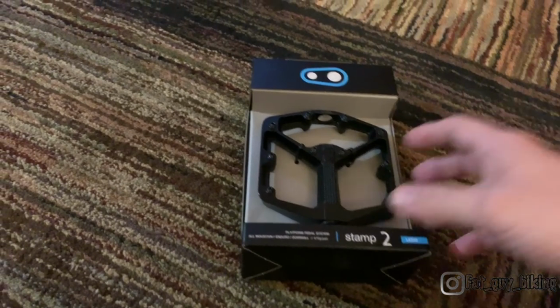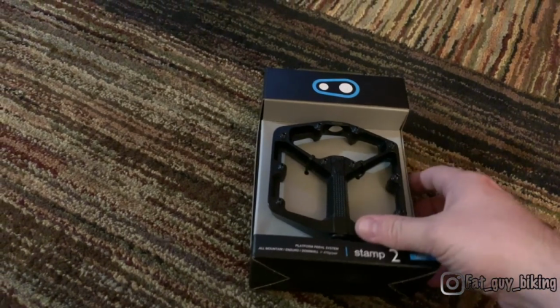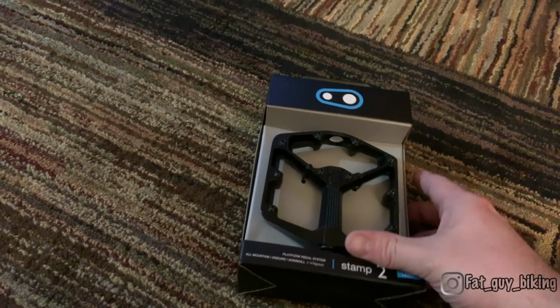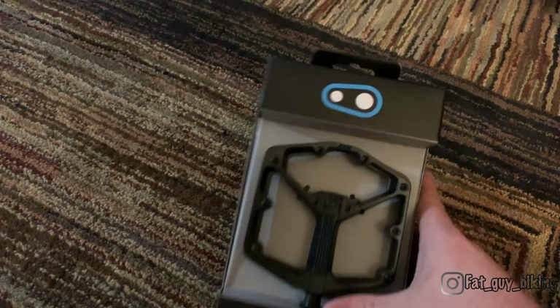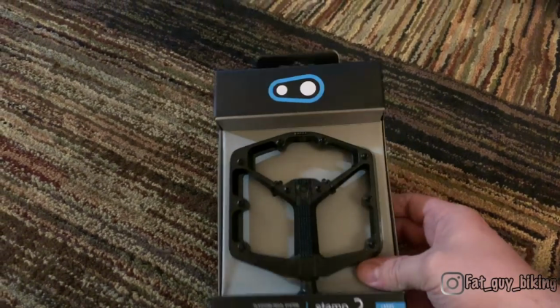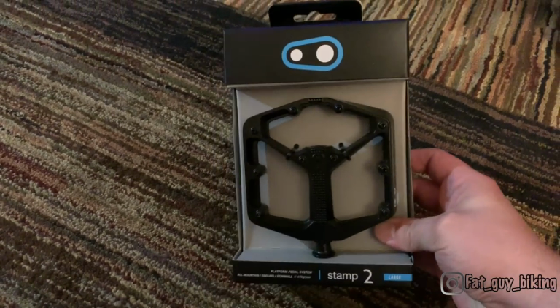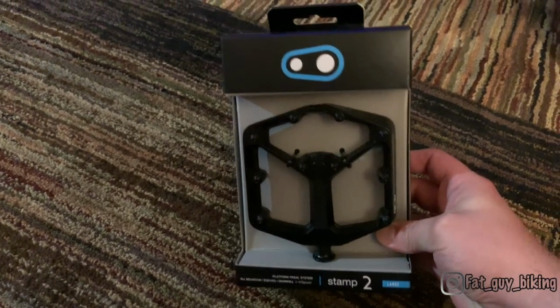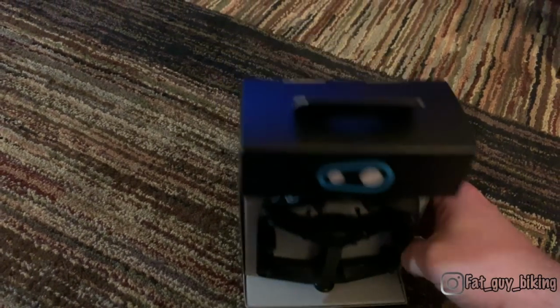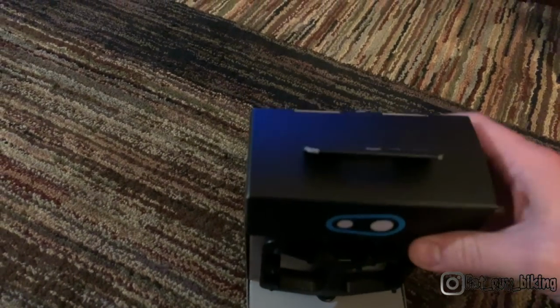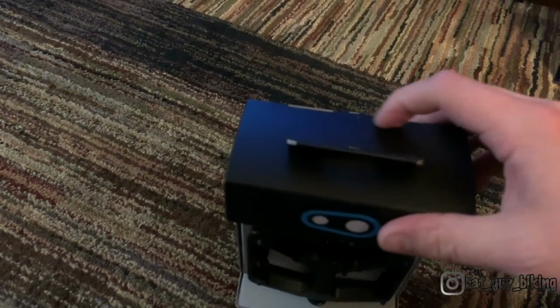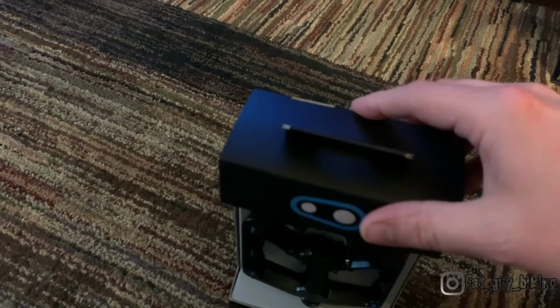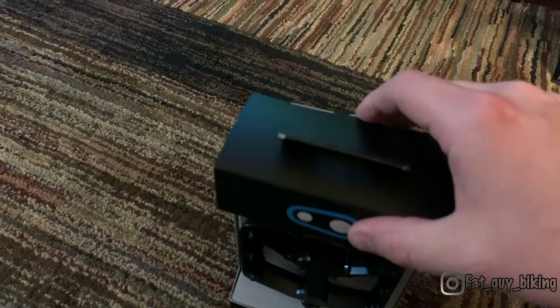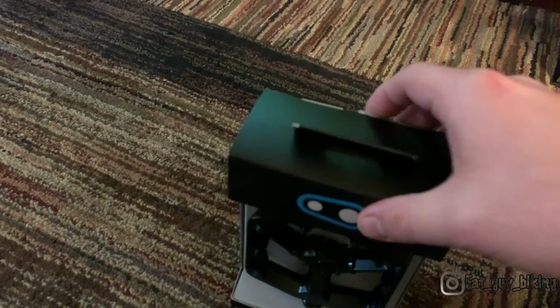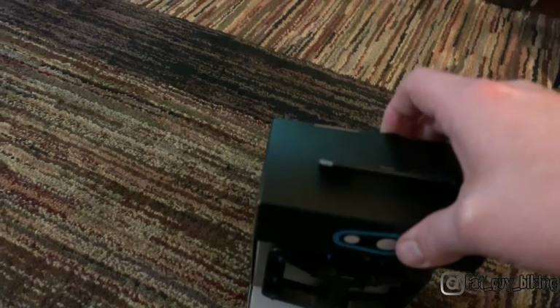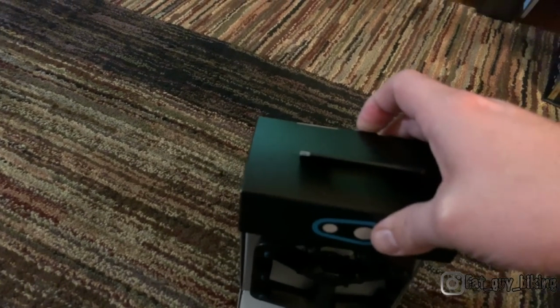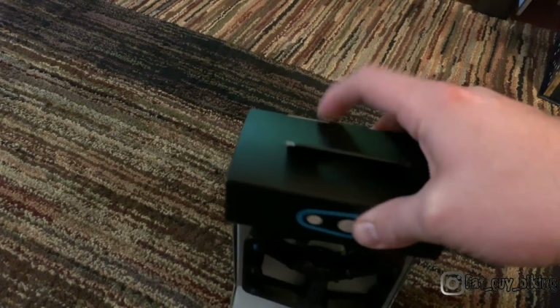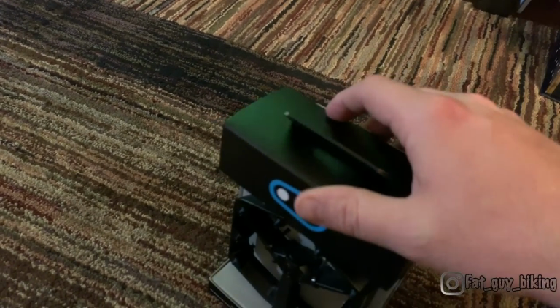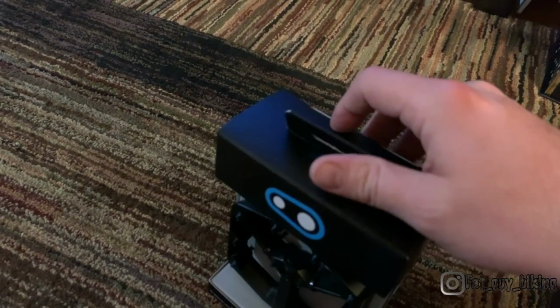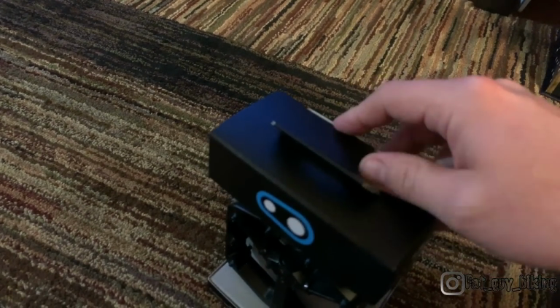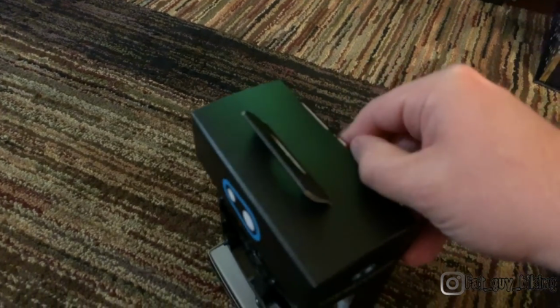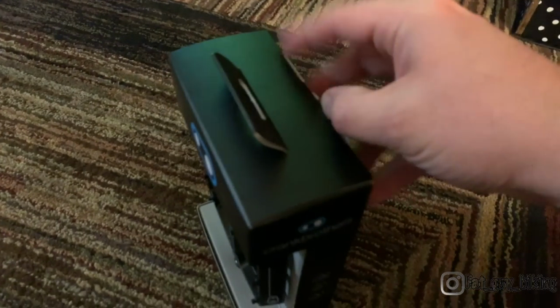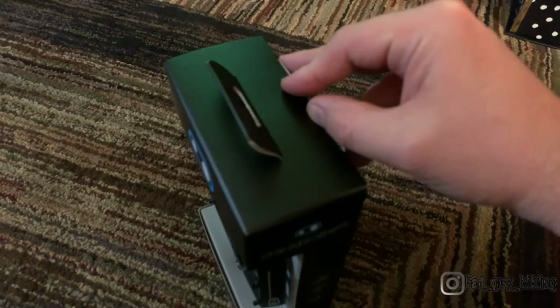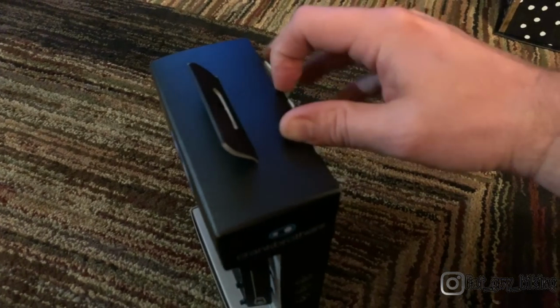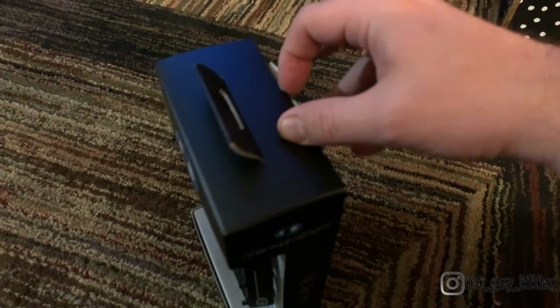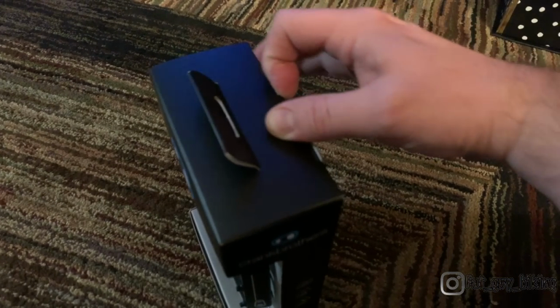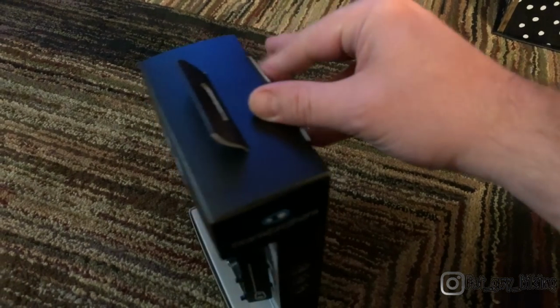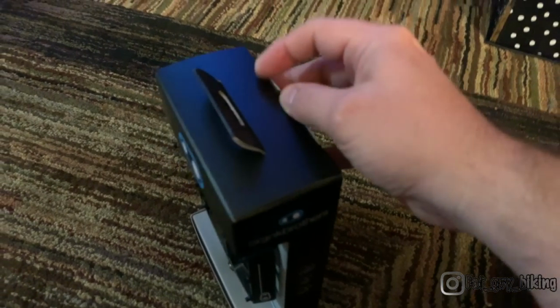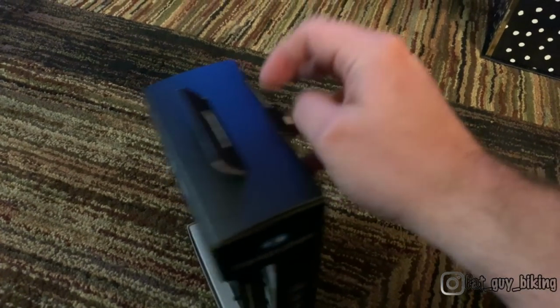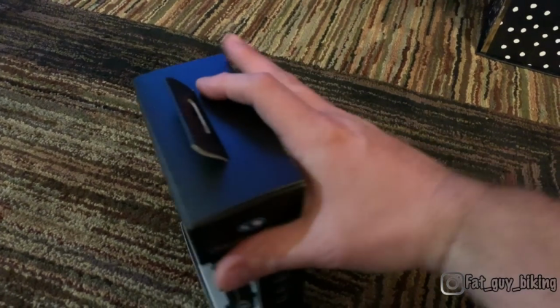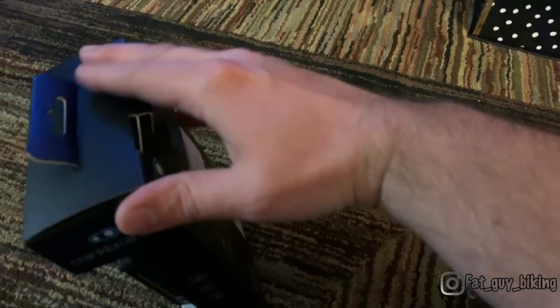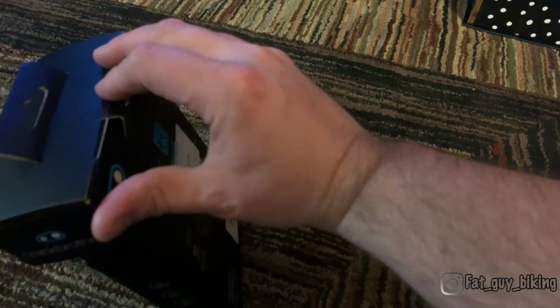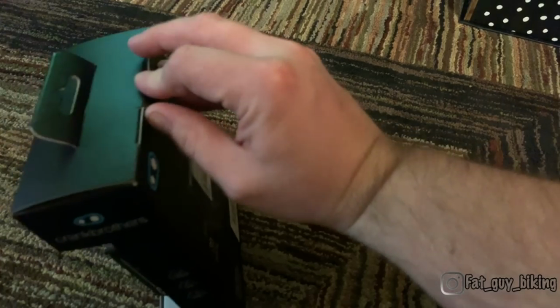Once you decide which pedal is right for you — I chose the Stamp 2 — you must decide the size. I would say if your foot is size 9 or larger, go for the bigger size. I chose the large and I'm glad I did, because they weren't as big as I thought they would be.